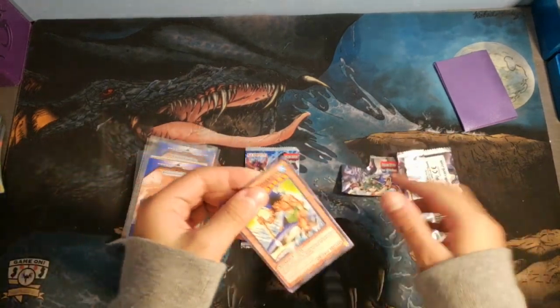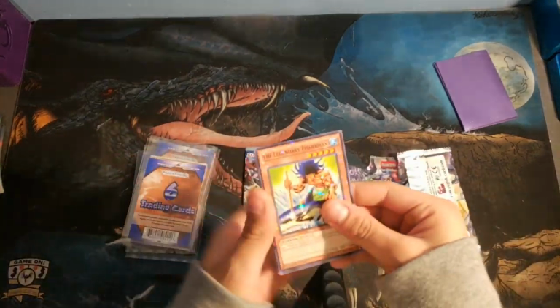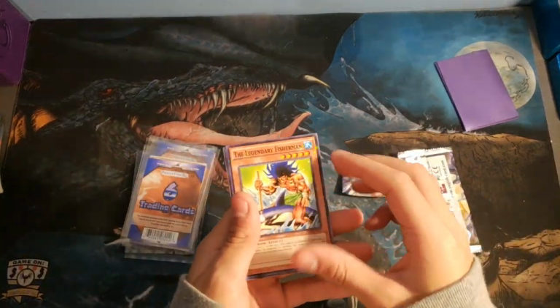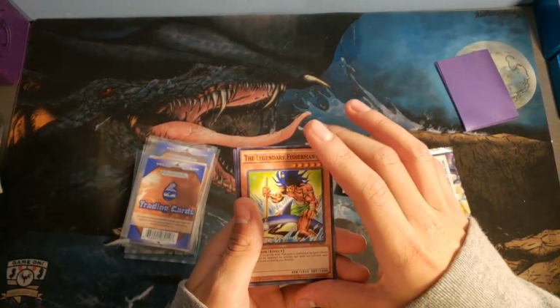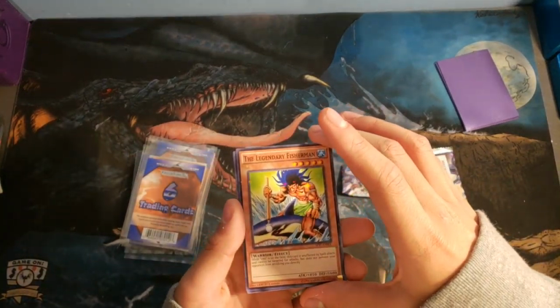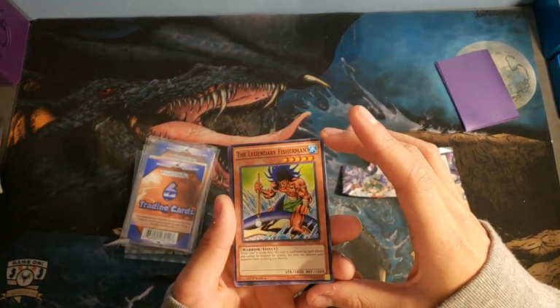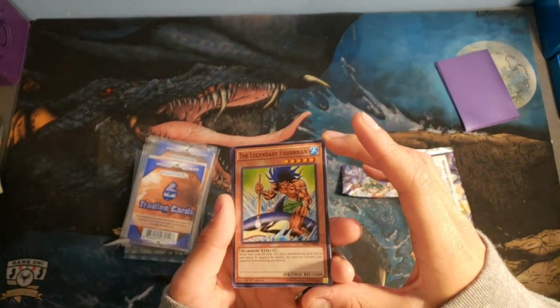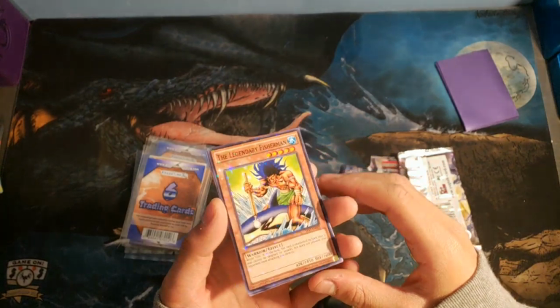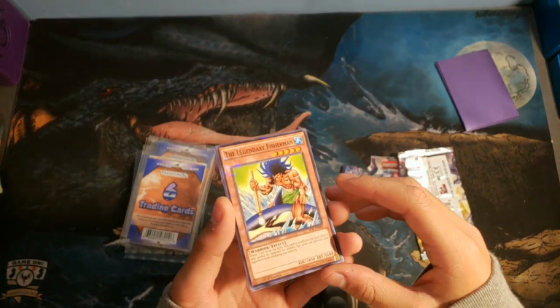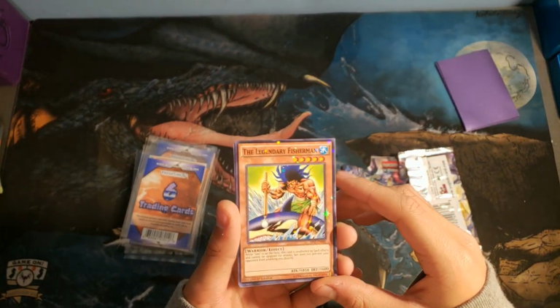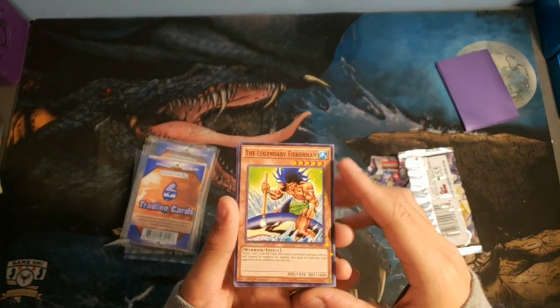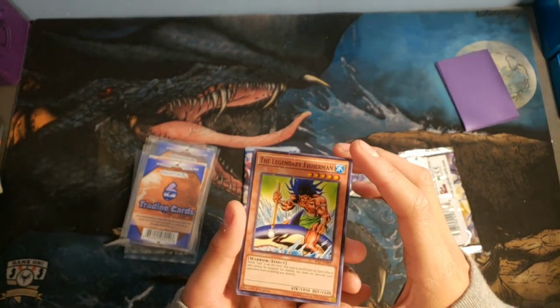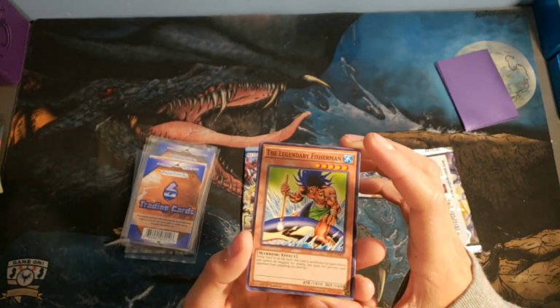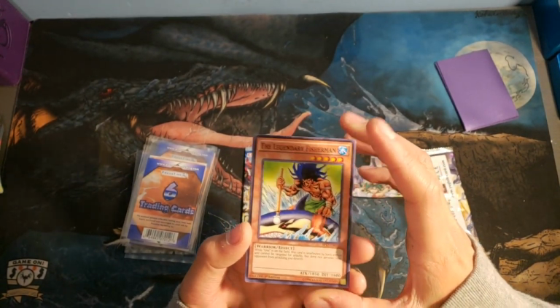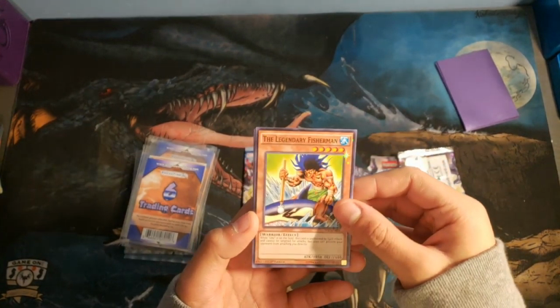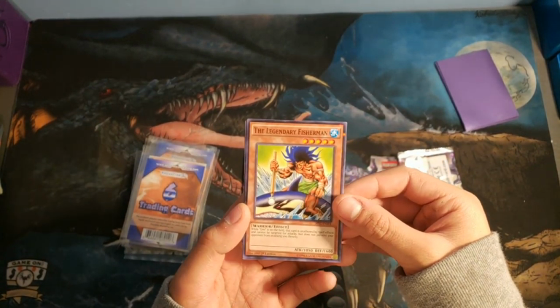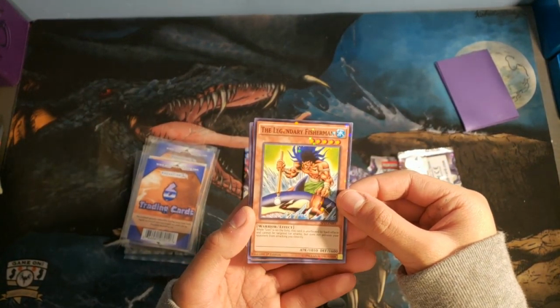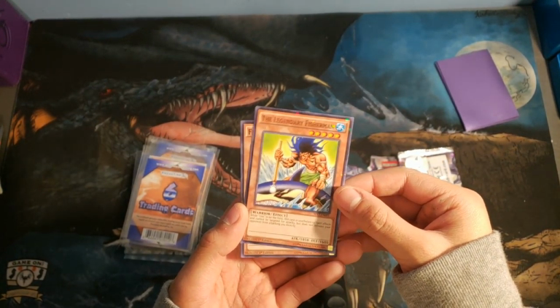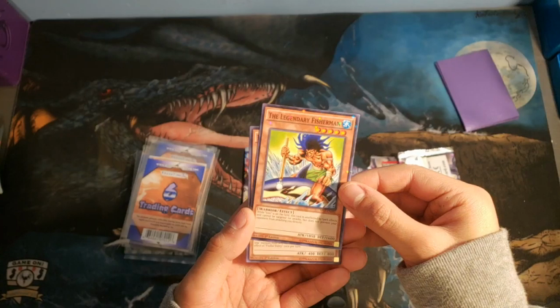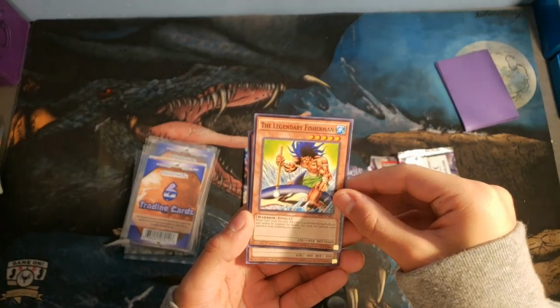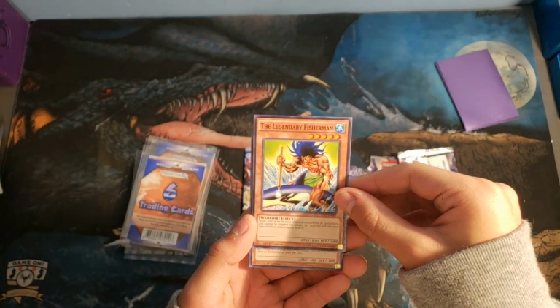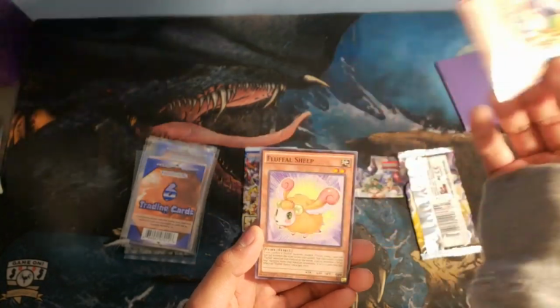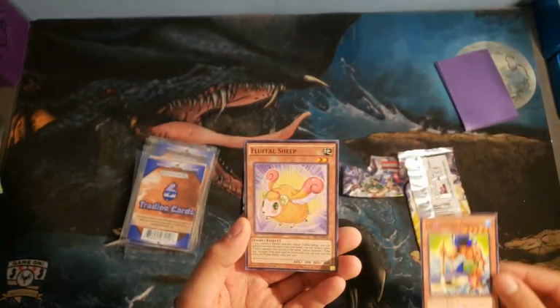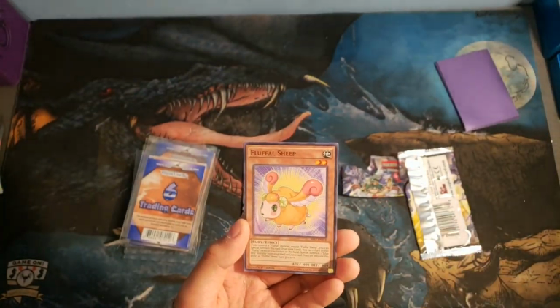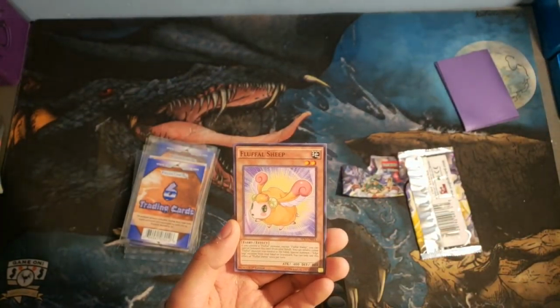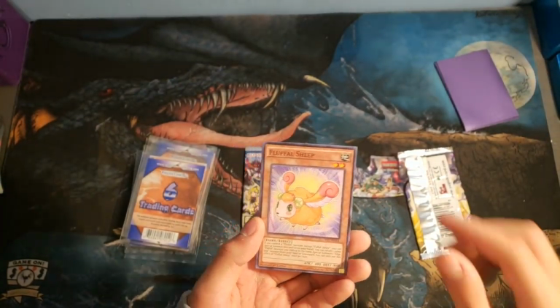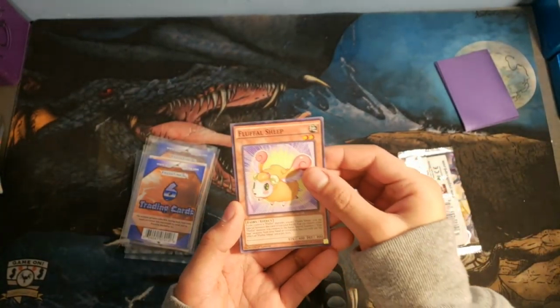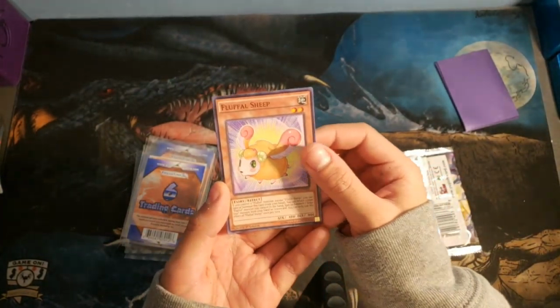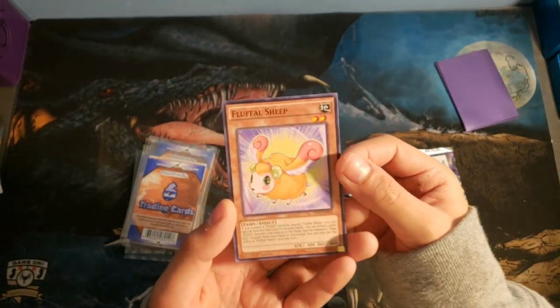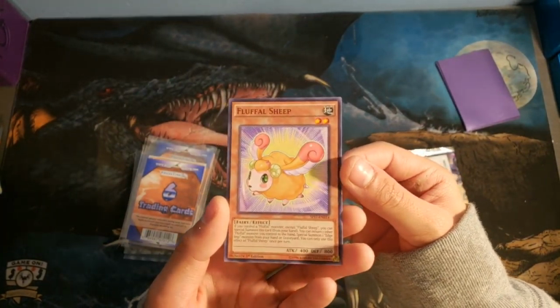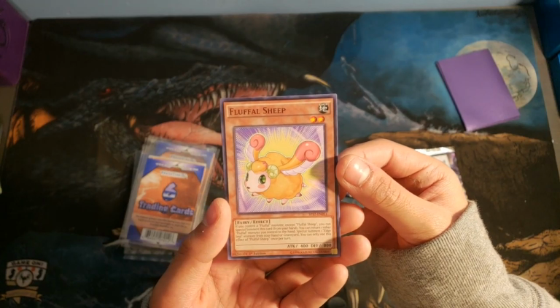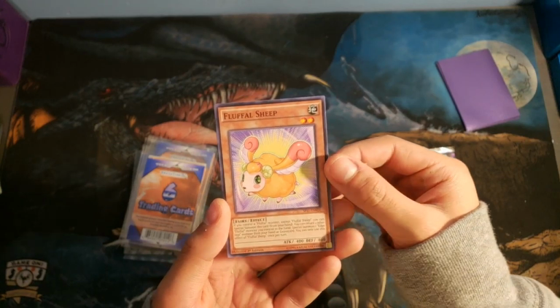The first card is a classic, wow. And they're not fake at all, I don't think they're fake. Richie's here with us today. Hello guys. The first one we have is Legendary Fisherman. I'm definitely going to keep that. That's Joey Wheeler's card. And Fluffle Sheep.